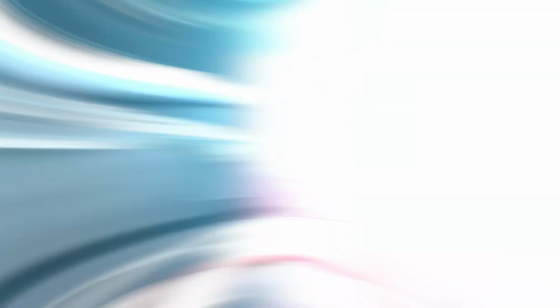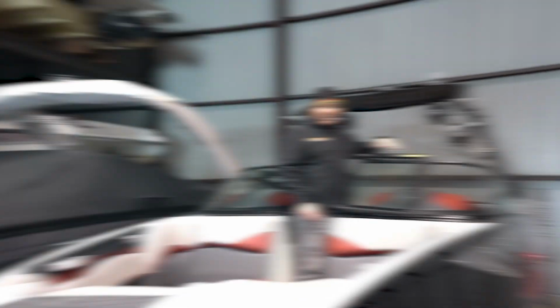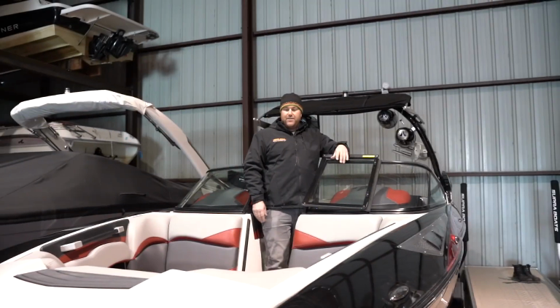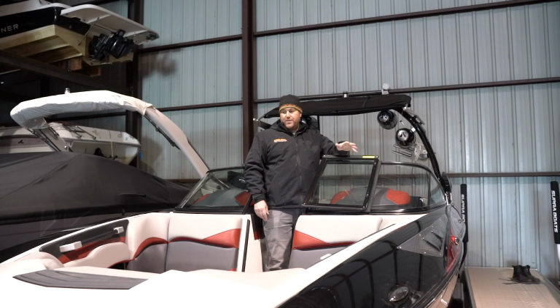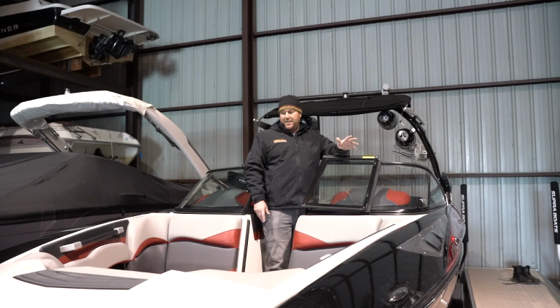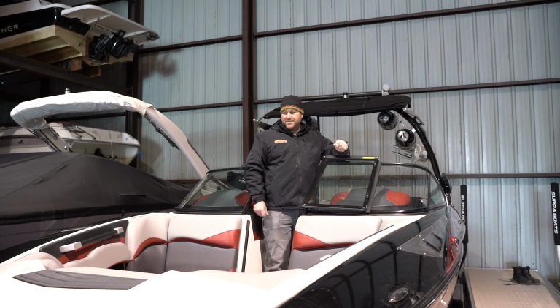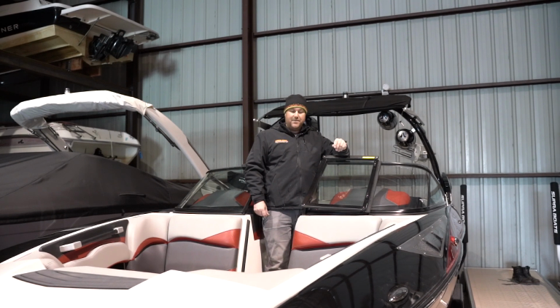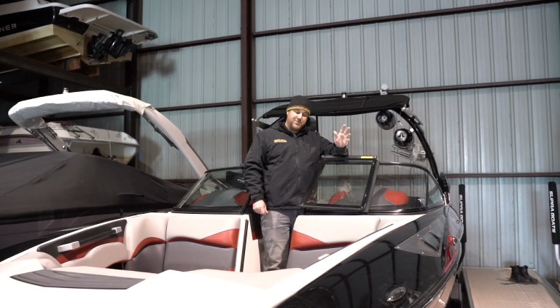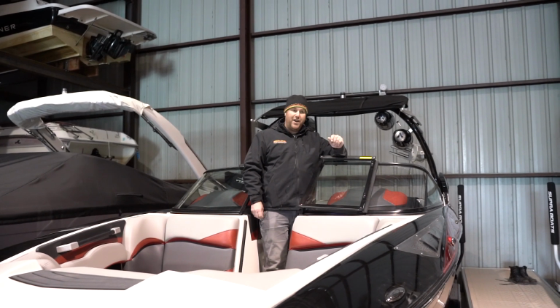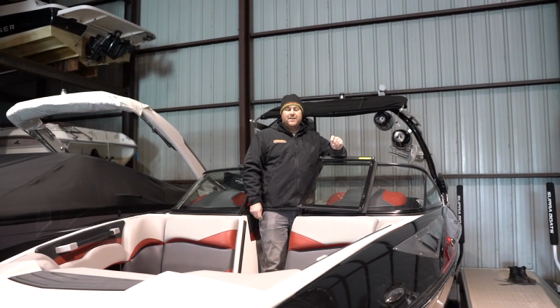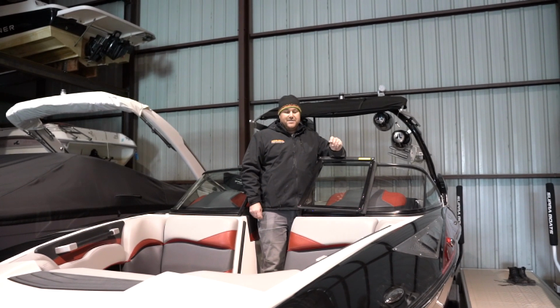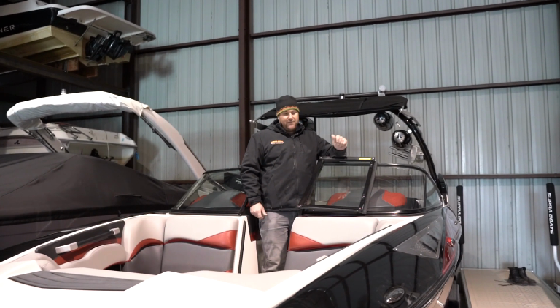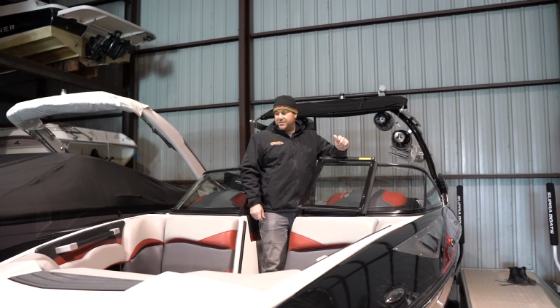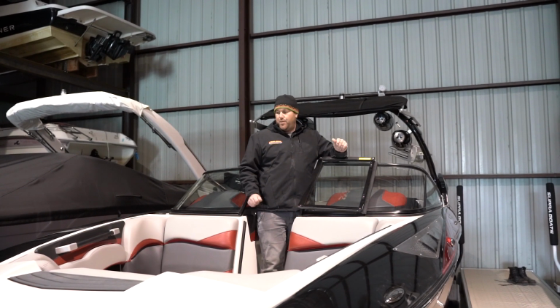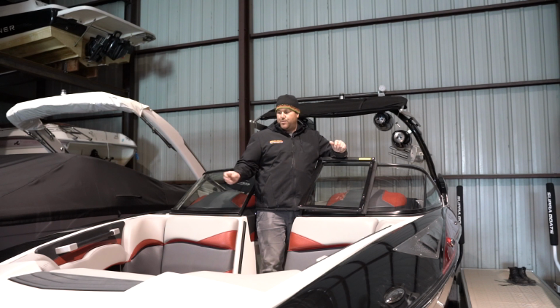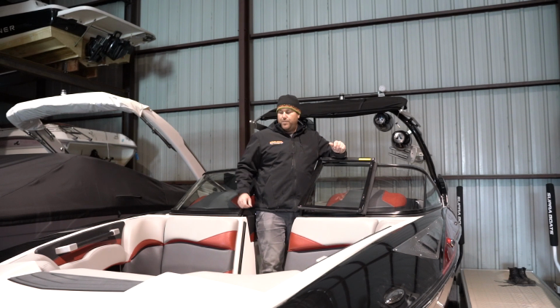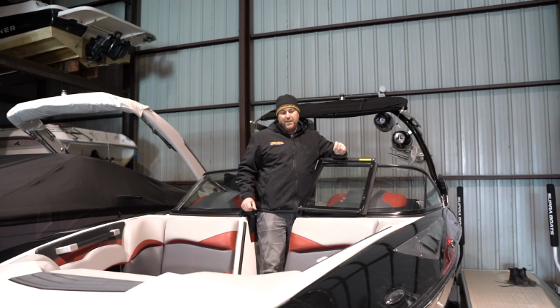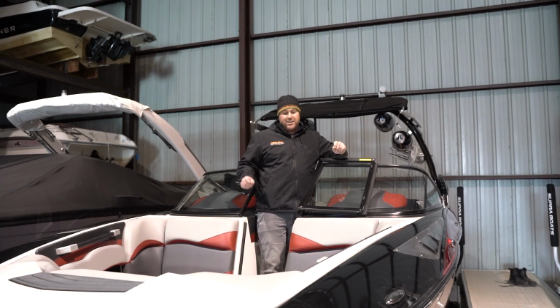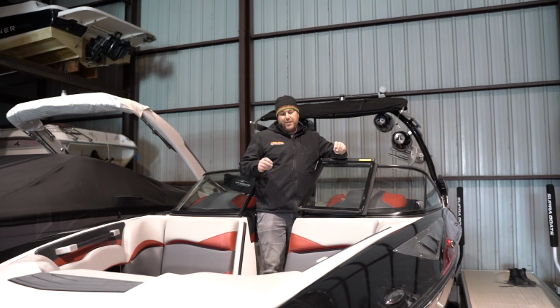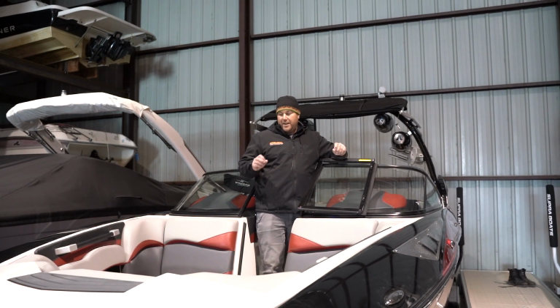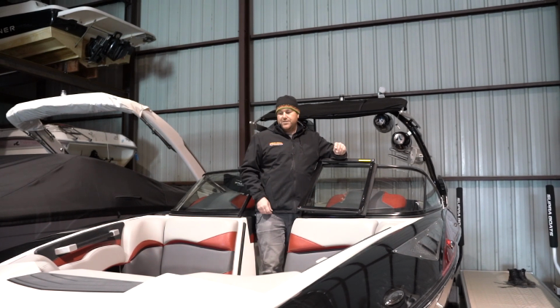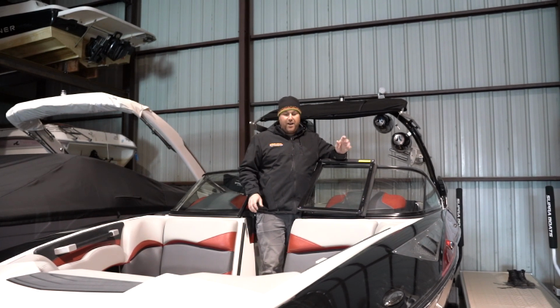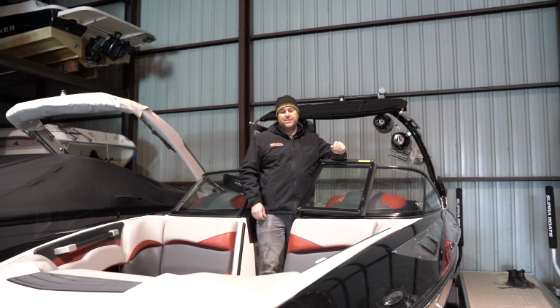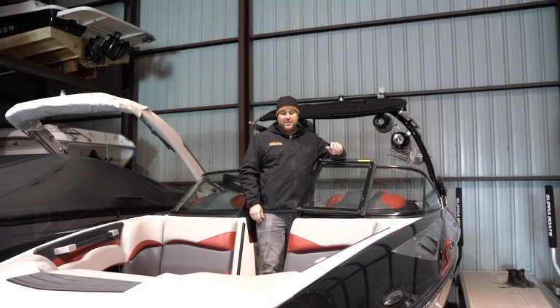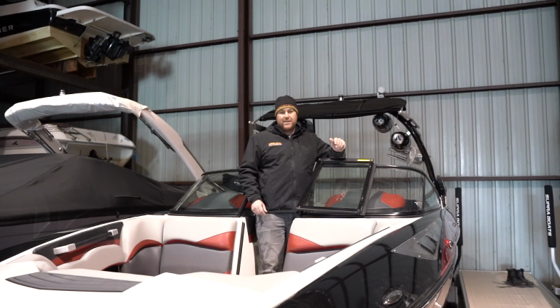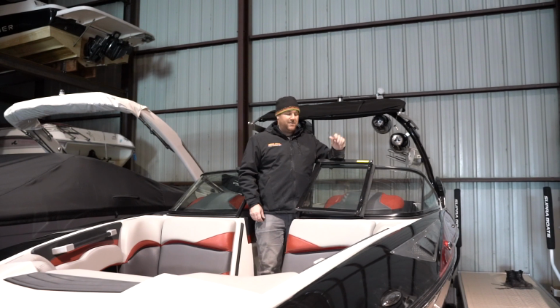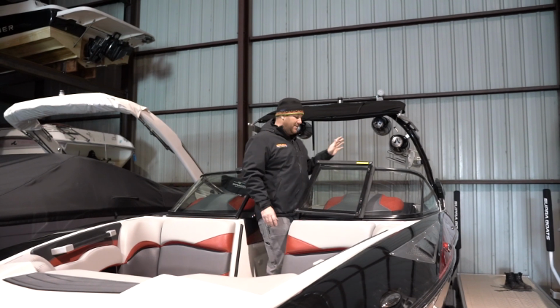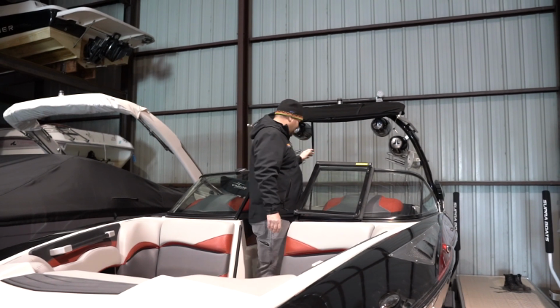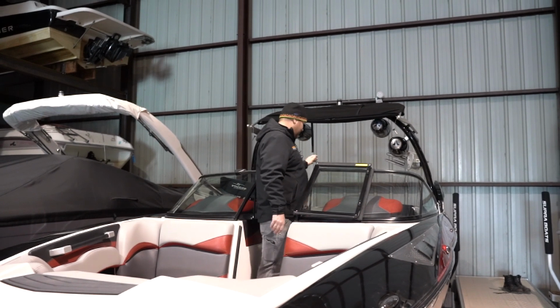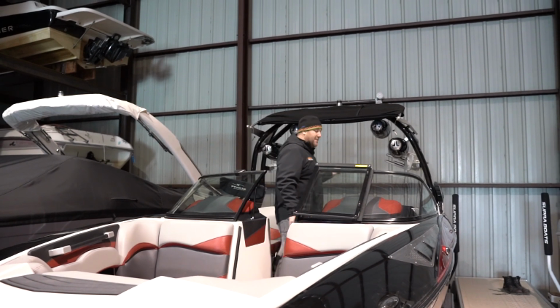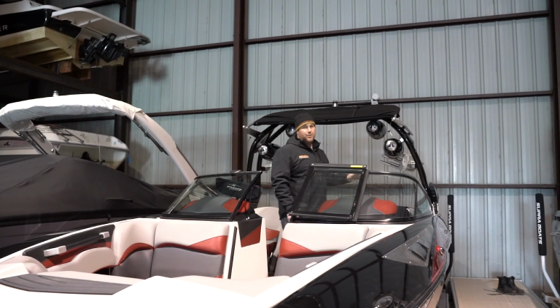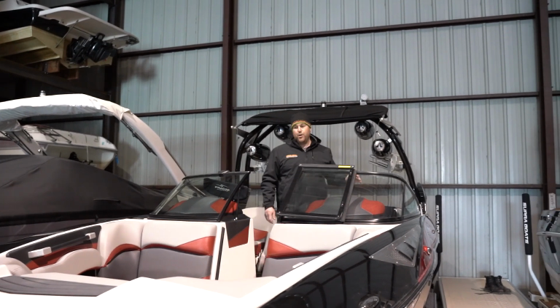A couple of the things that stand out in the Supra line is its fit and finish. The boat has beautiful billet machined handles, knobs, and different details — attention to detail things that make a difference when you're out on the boat.